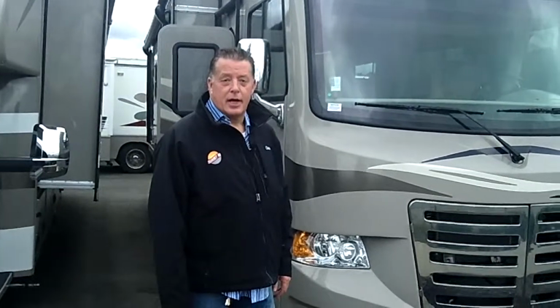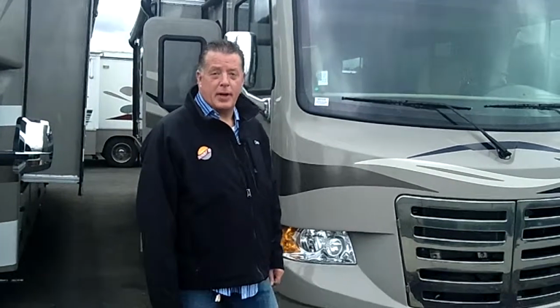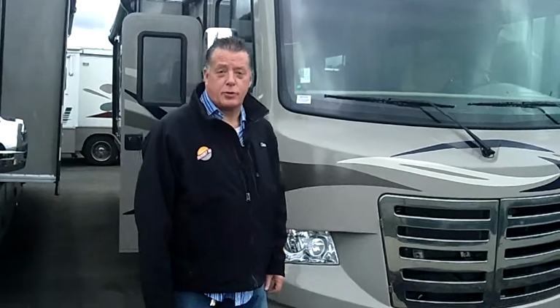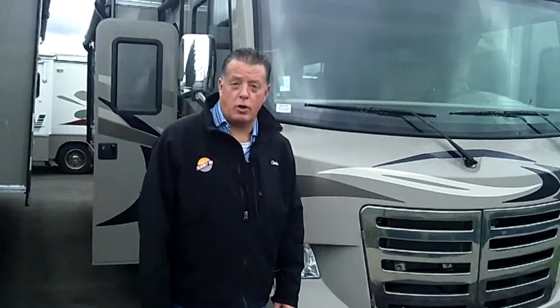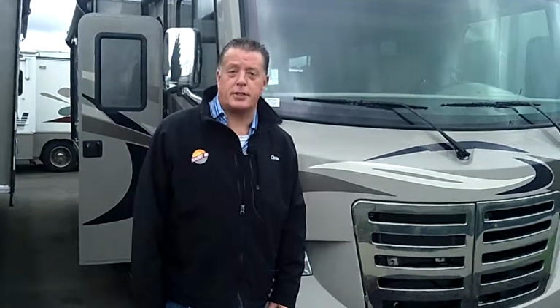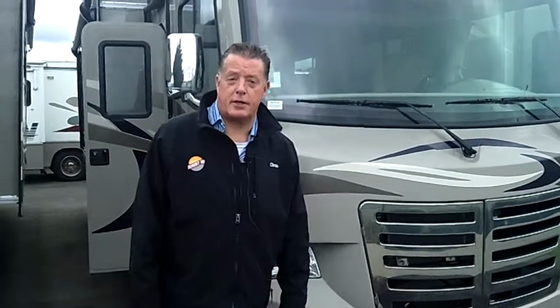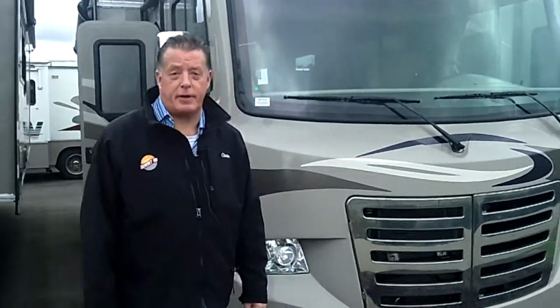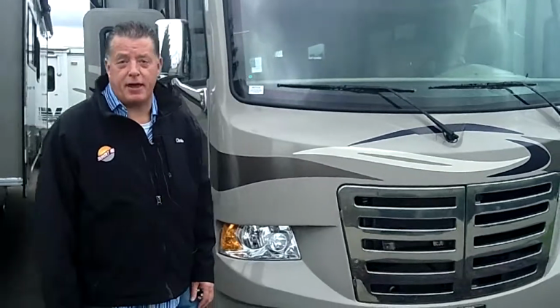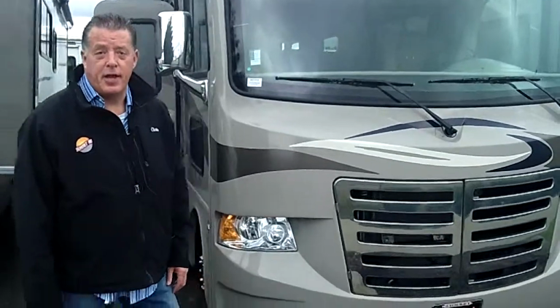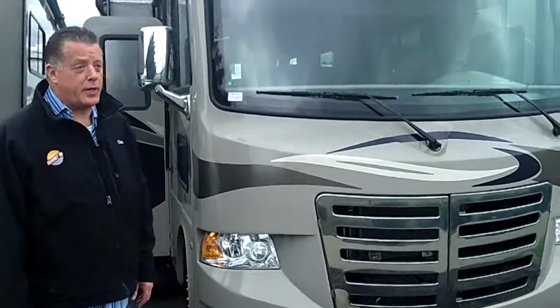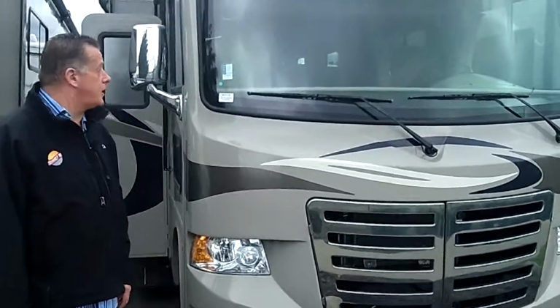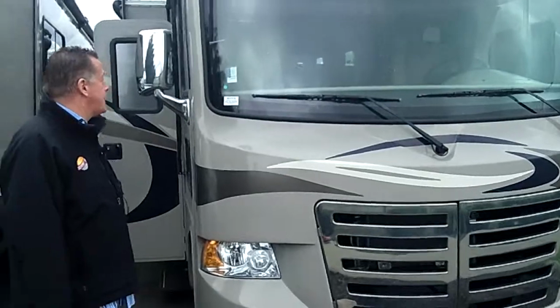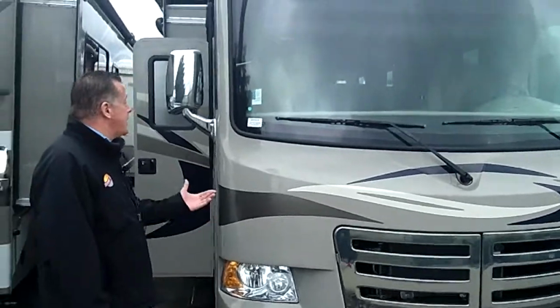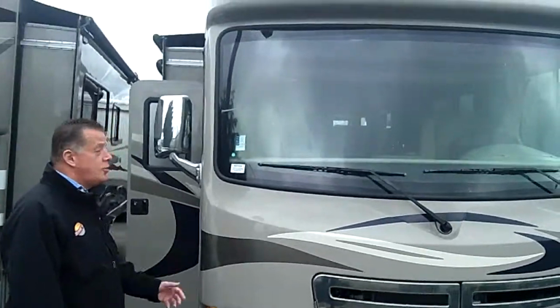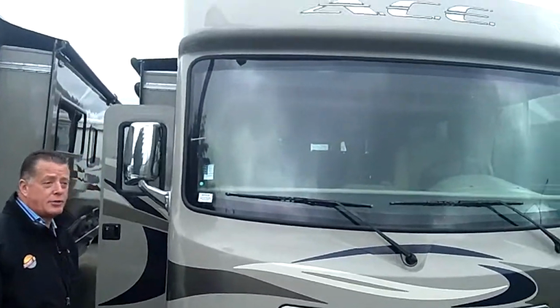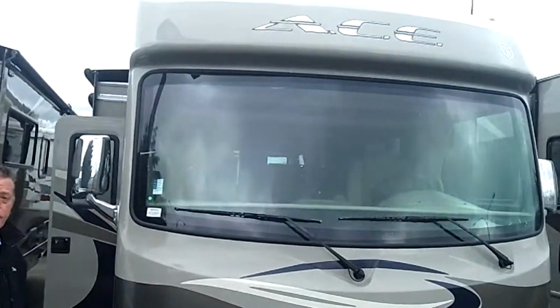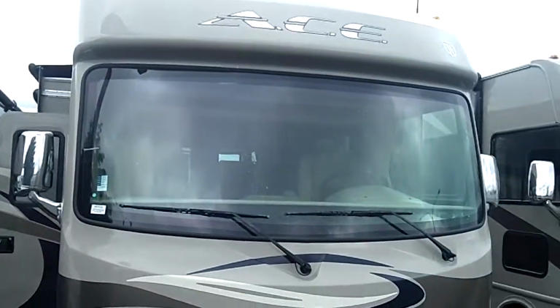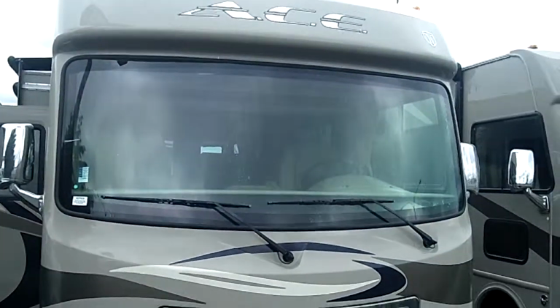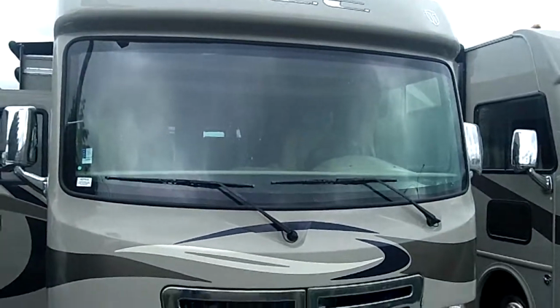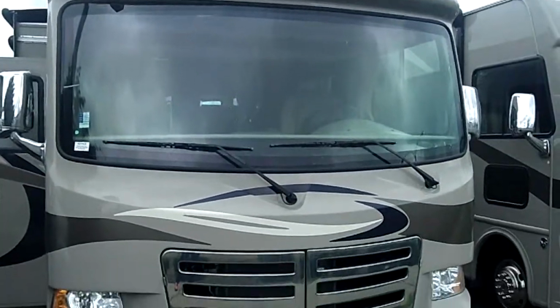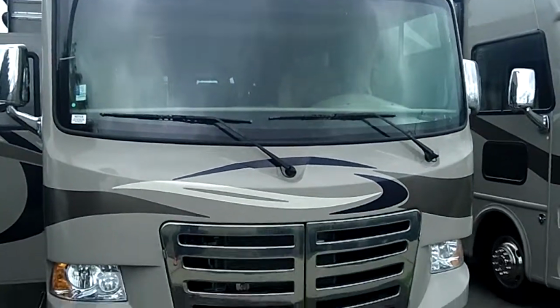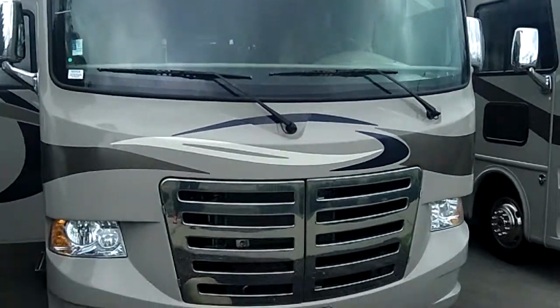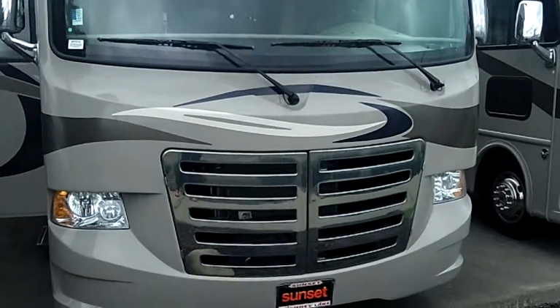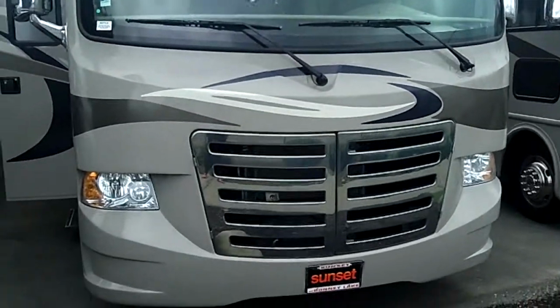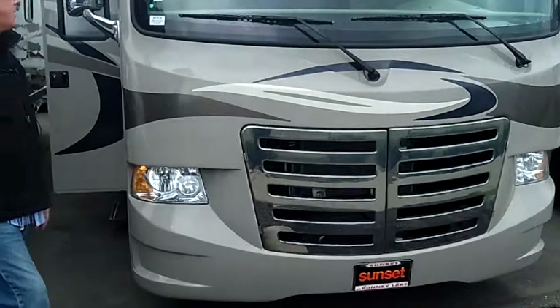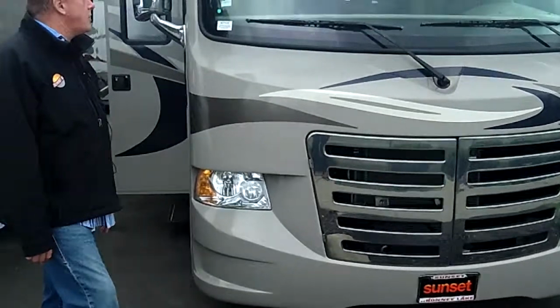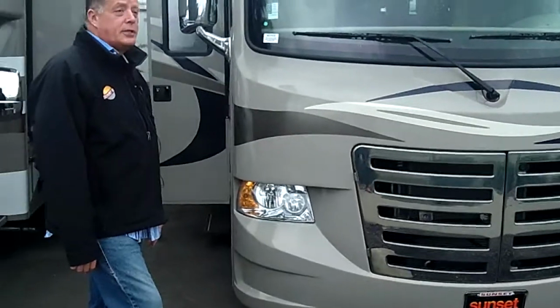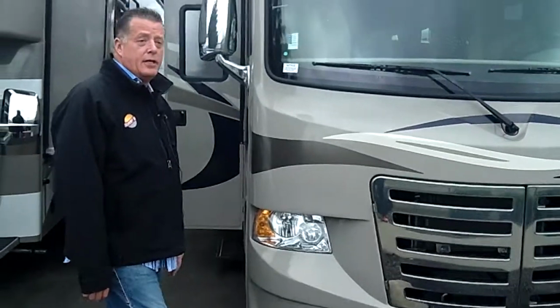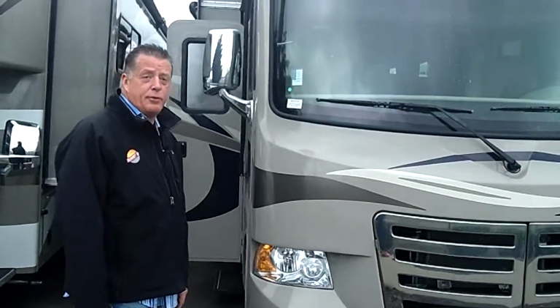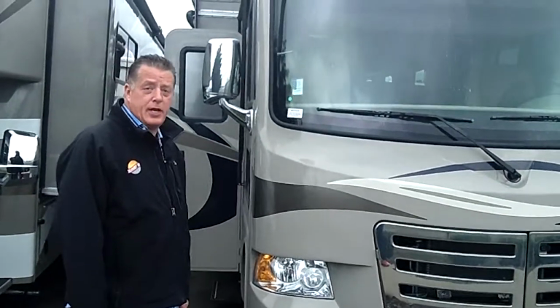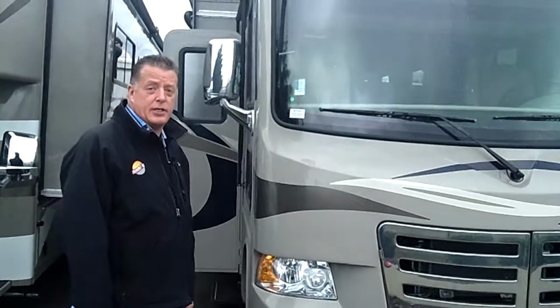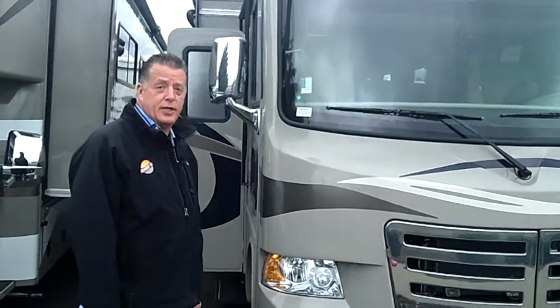Hello, my name is Chris Coley with Sunset RV in Fife, and we're here looking at the 2013 Thor Motorcoach Ace. The stock number is N358 on this unit.